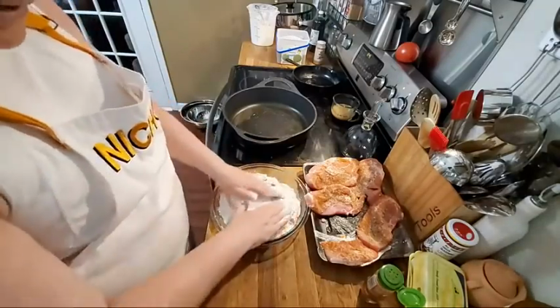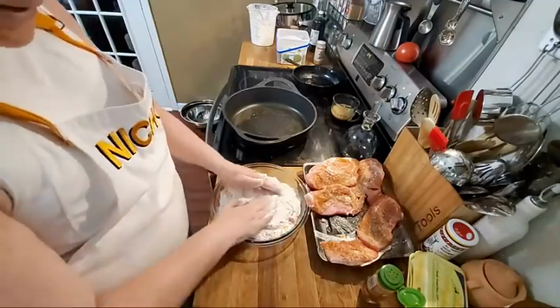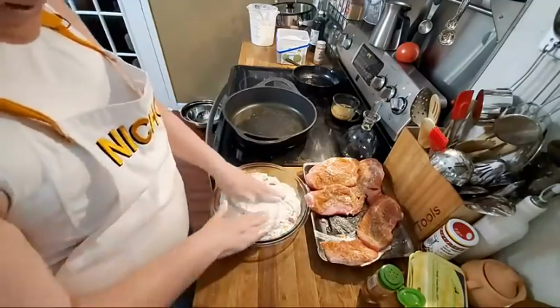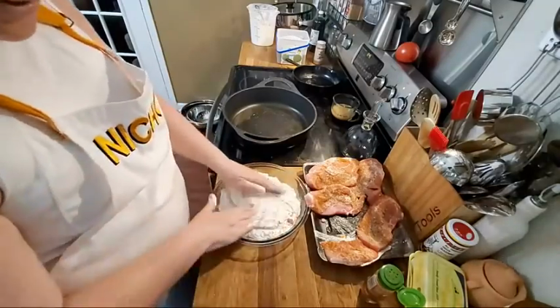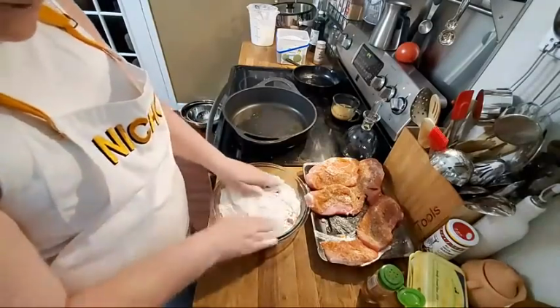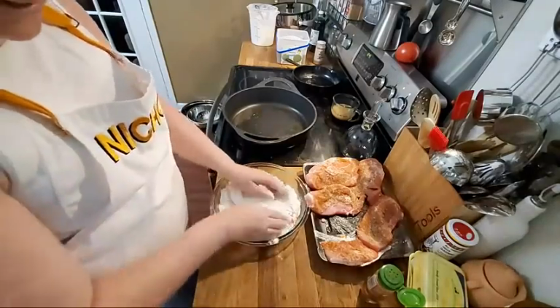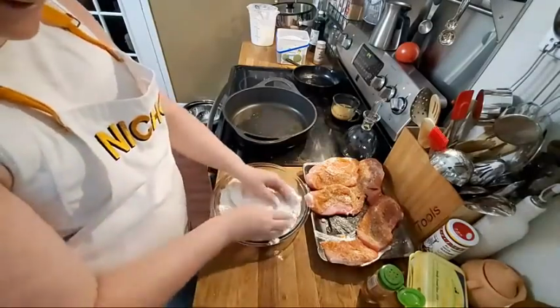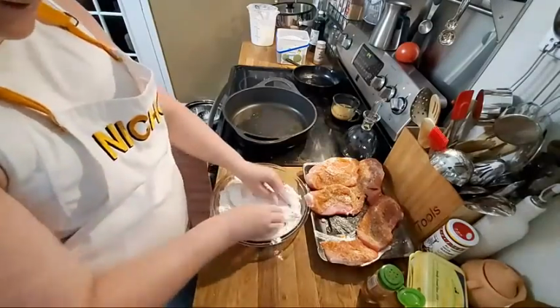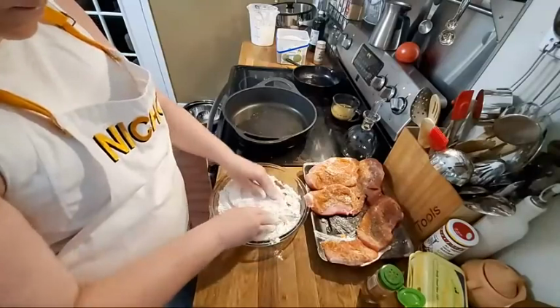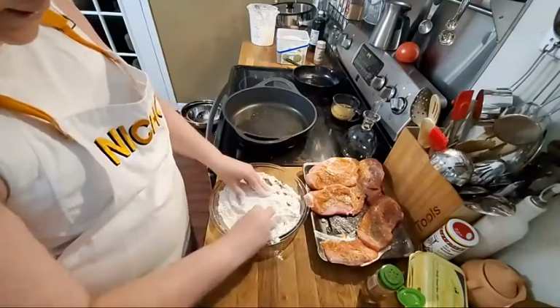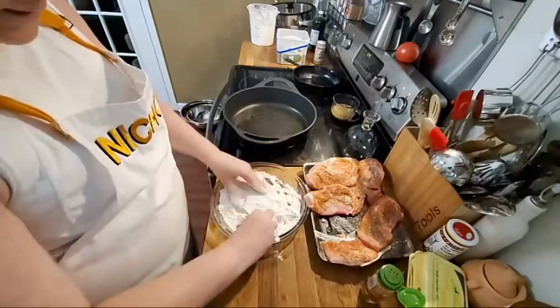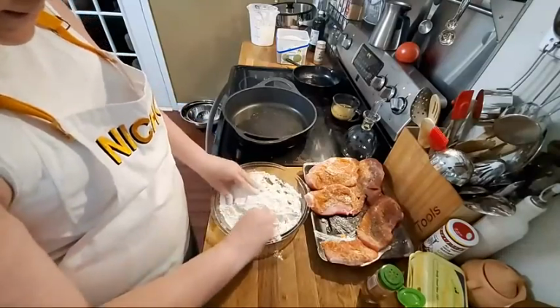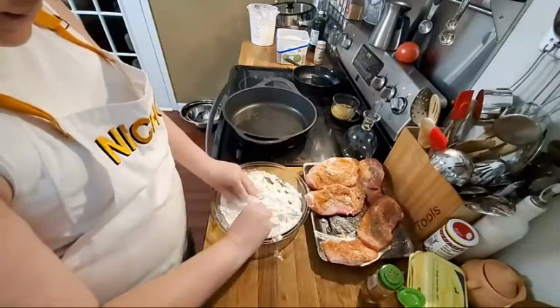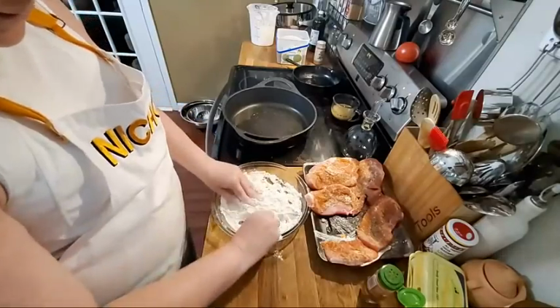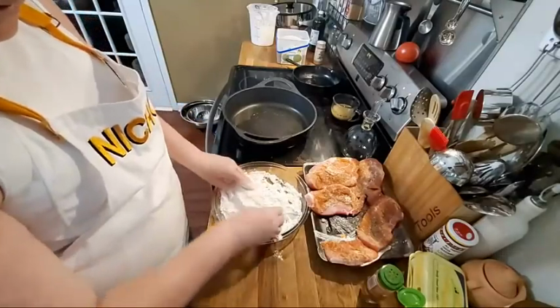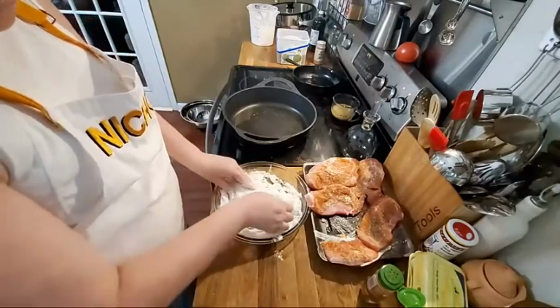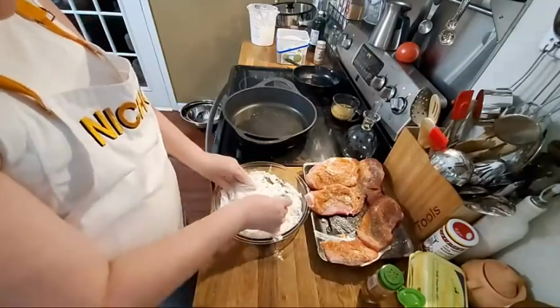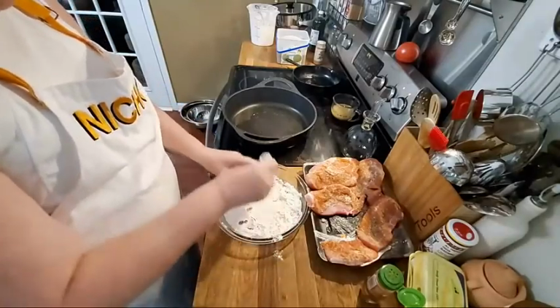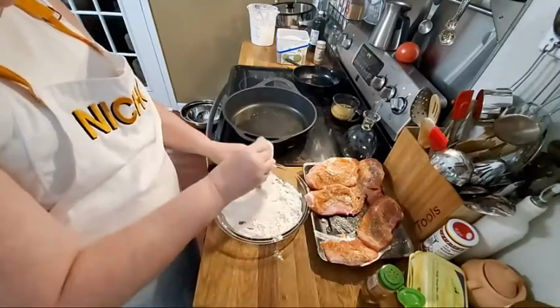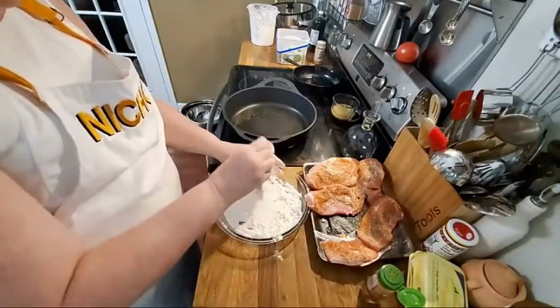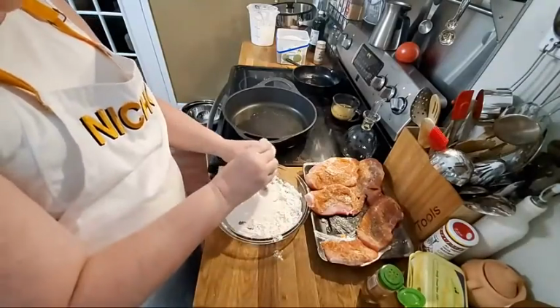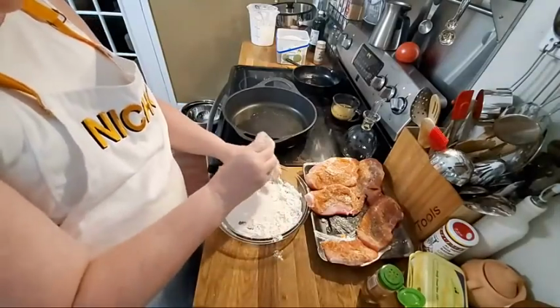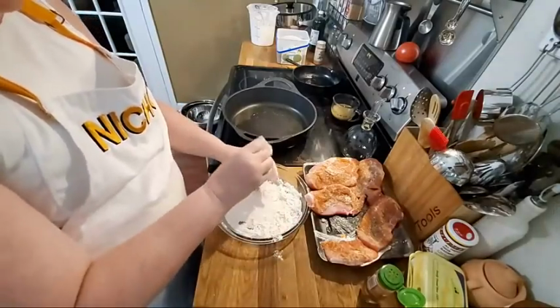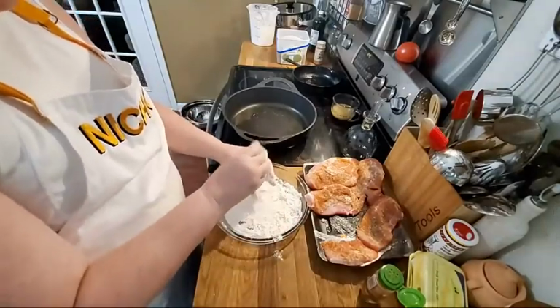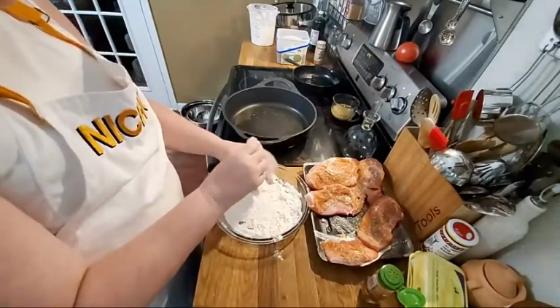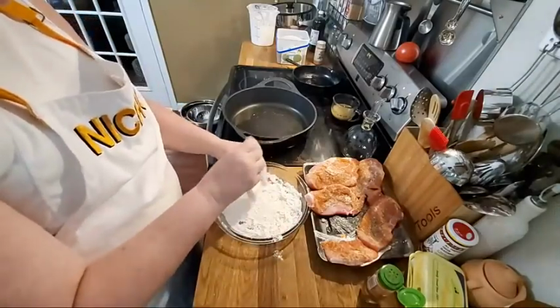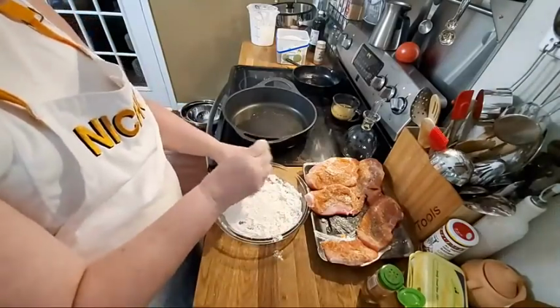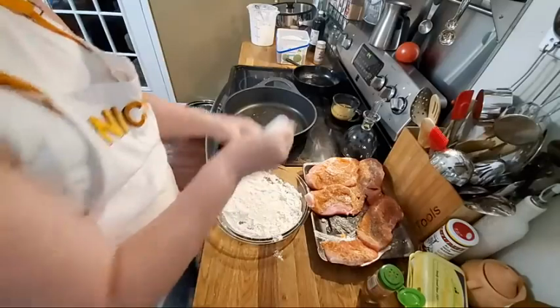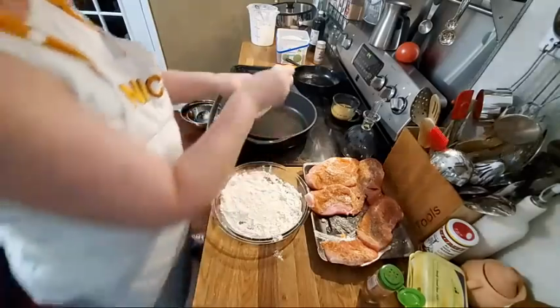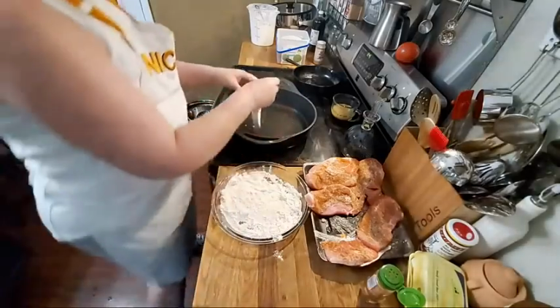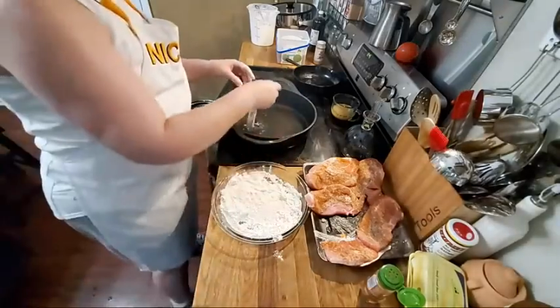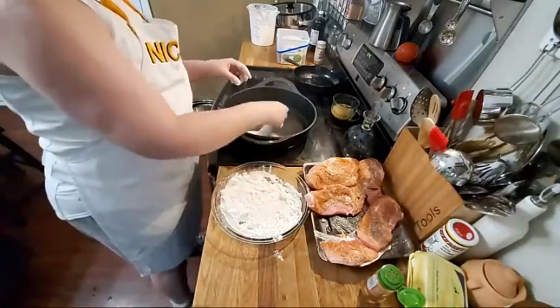This is just self-rising flour, that's all it is. So that's all I'm going to do — dredge them in some self-rising flour and get them in here to fry.